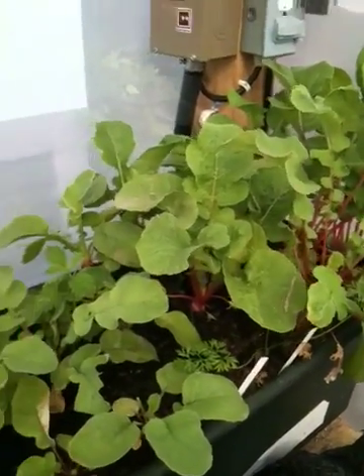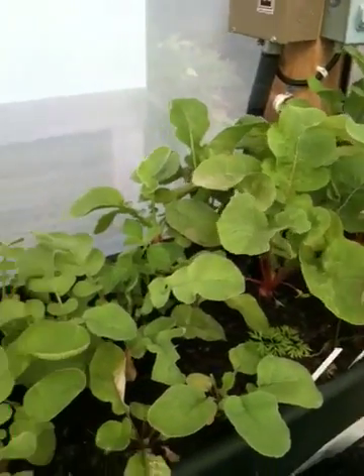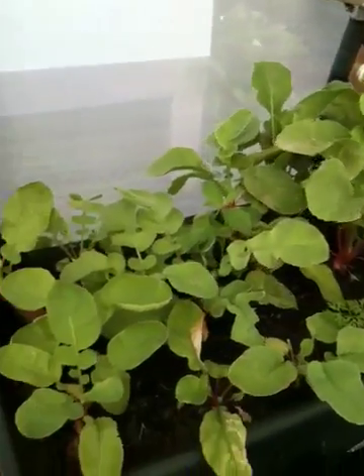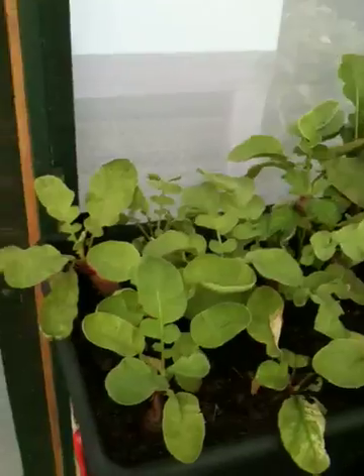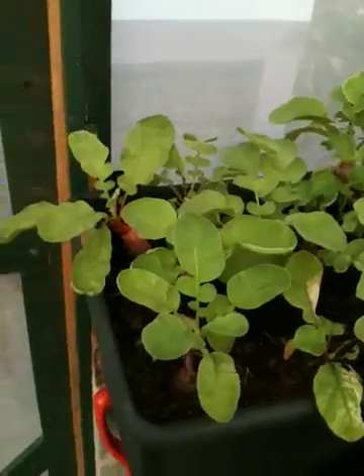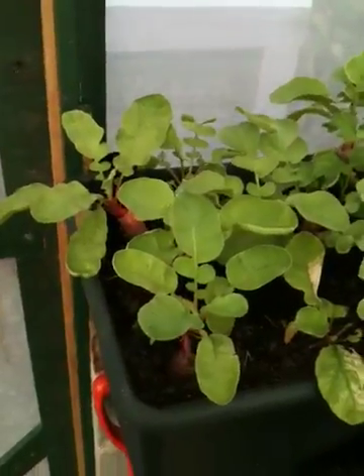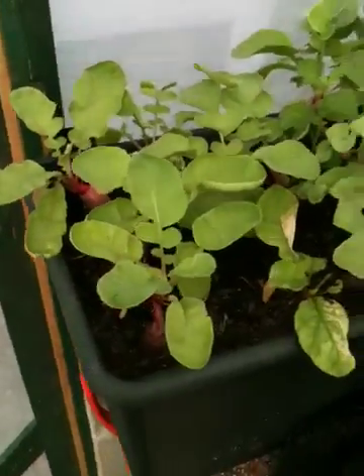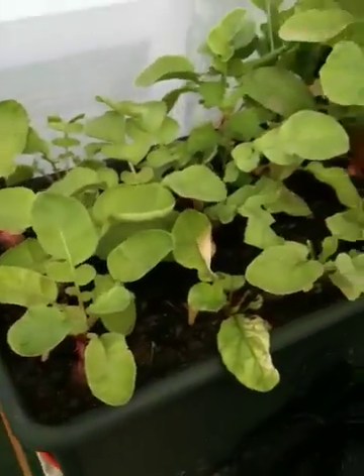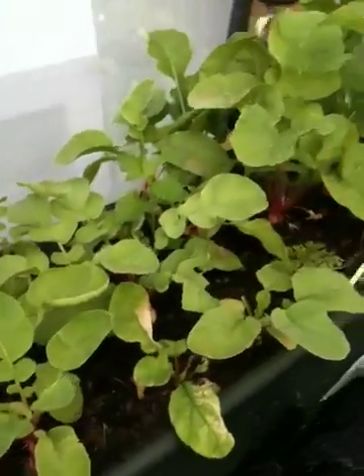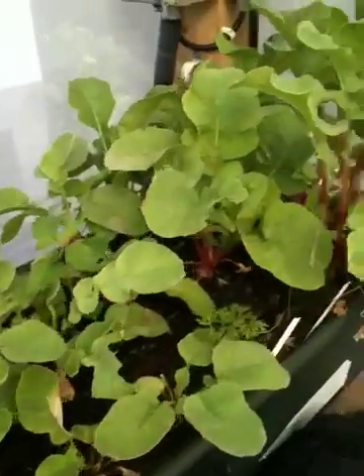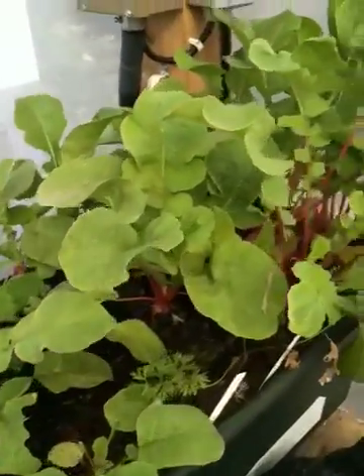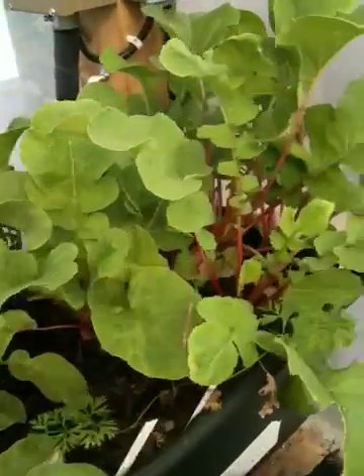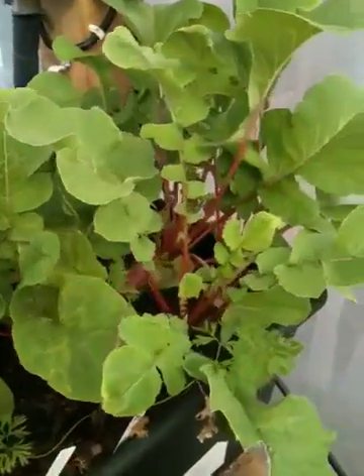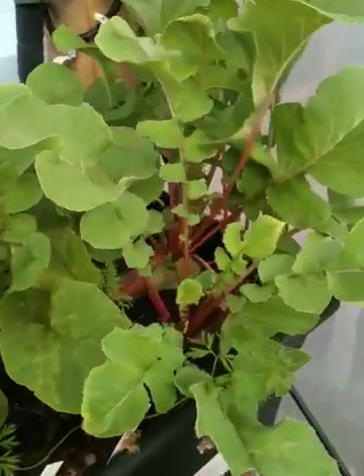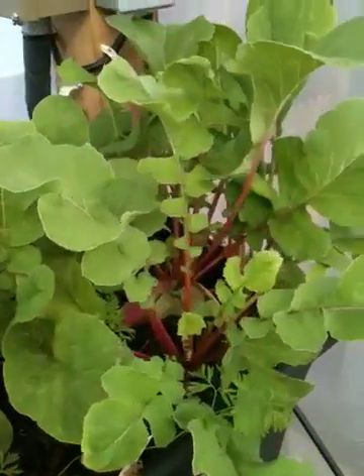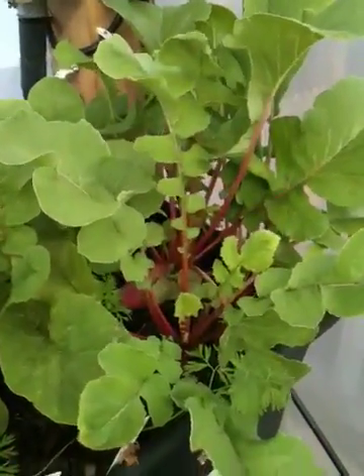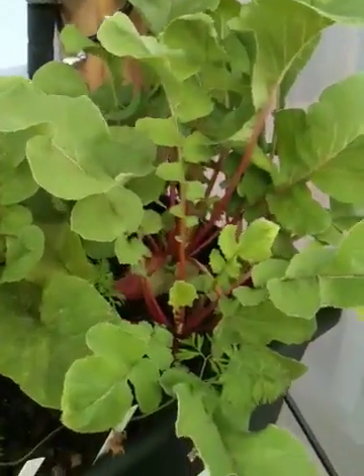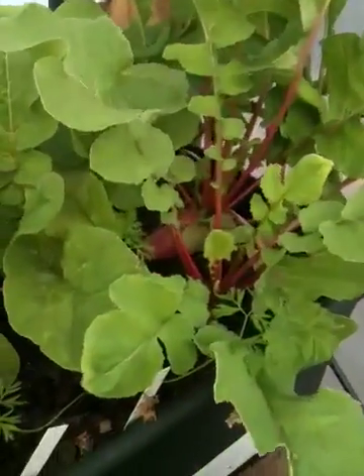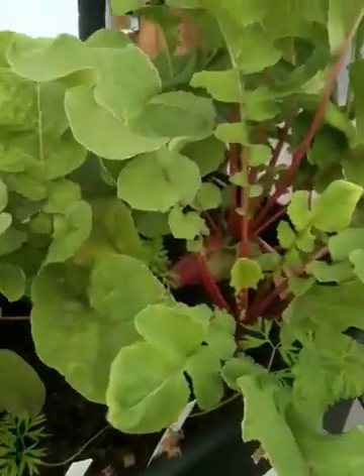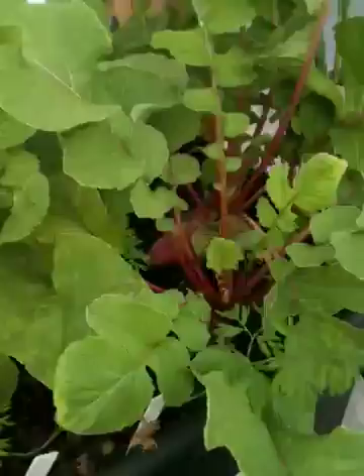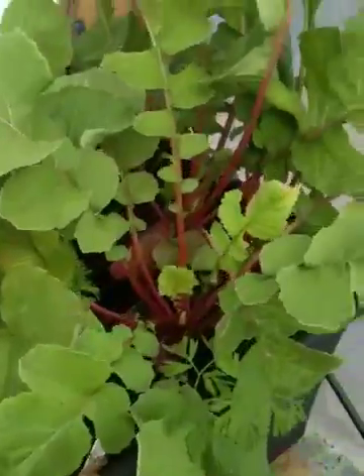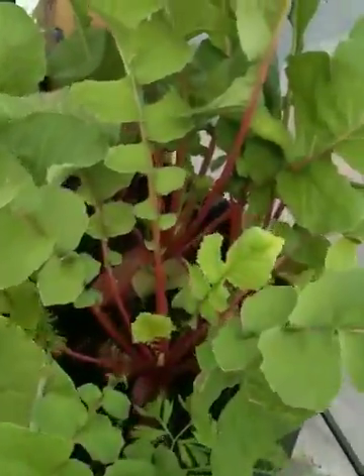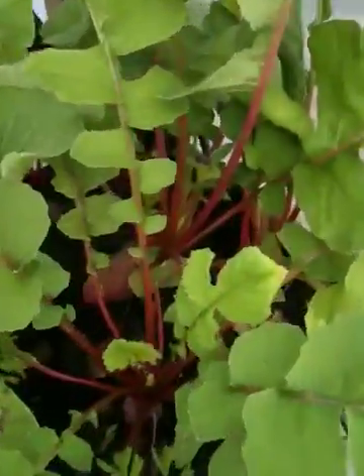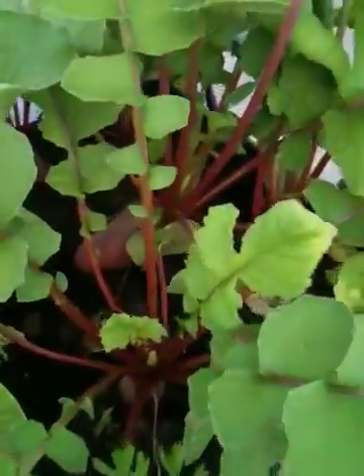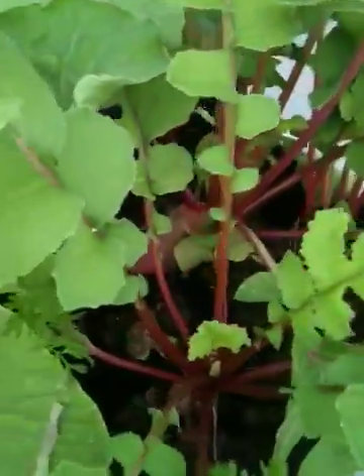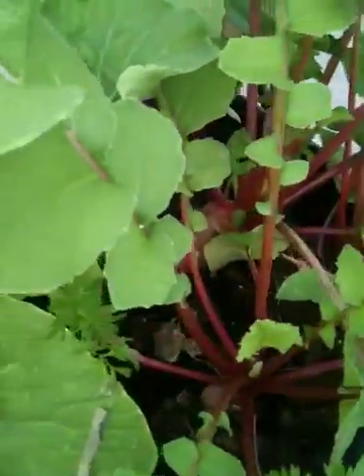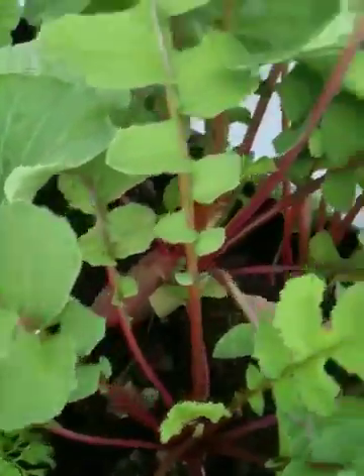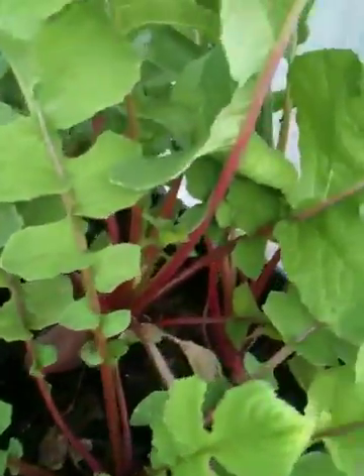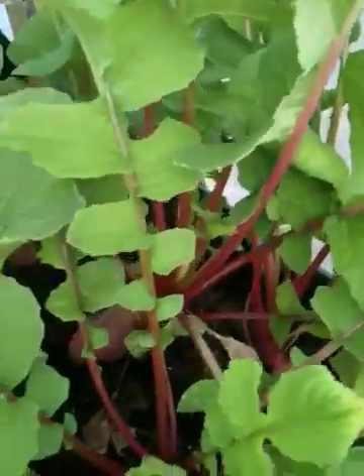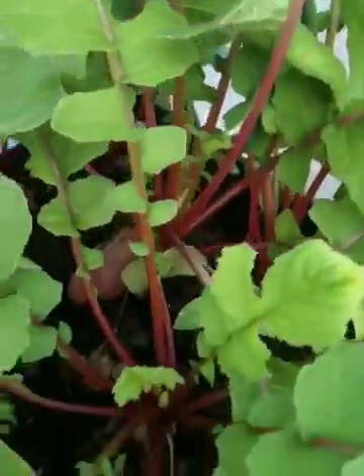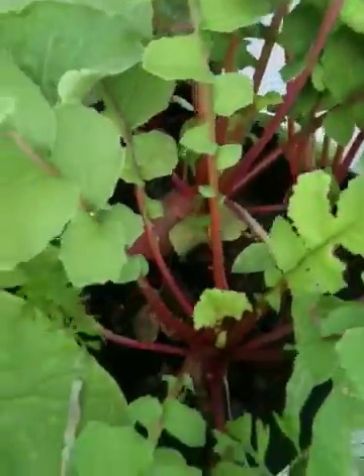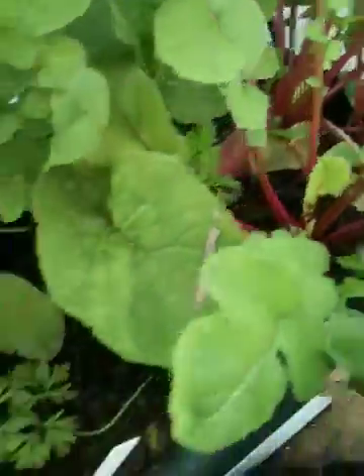Here's our radish wicking bed. These have definitely grown compared to last week. I think these actually just might be ready to go ahead and pull out and eat.